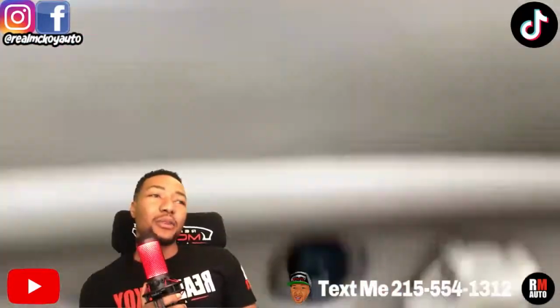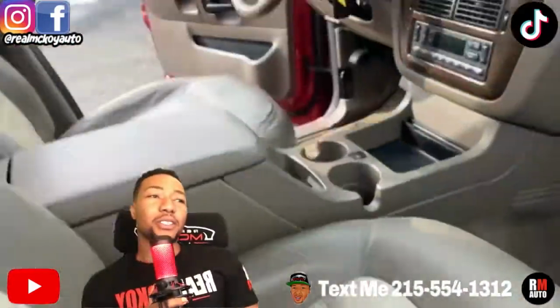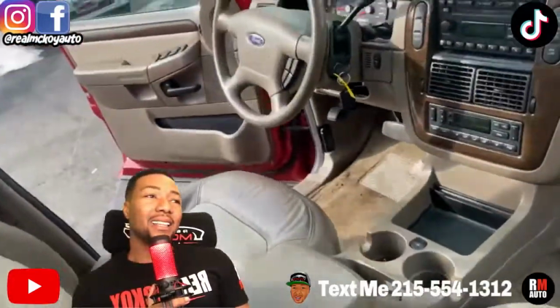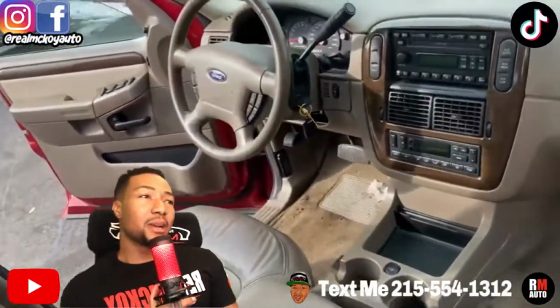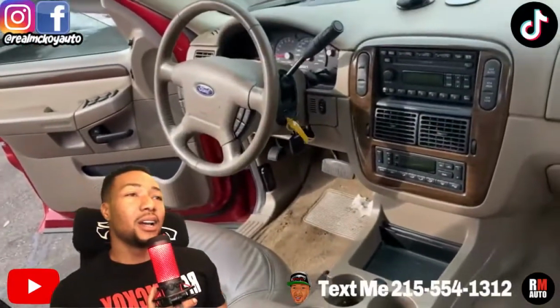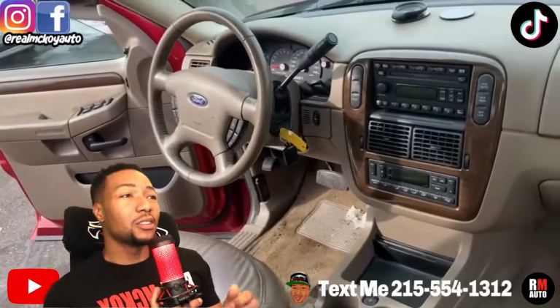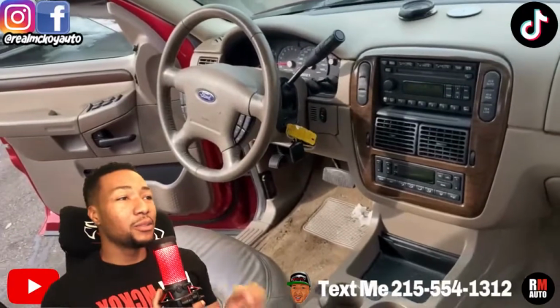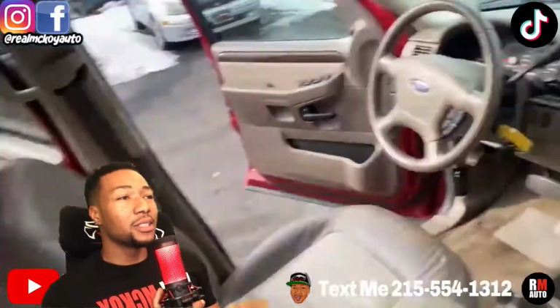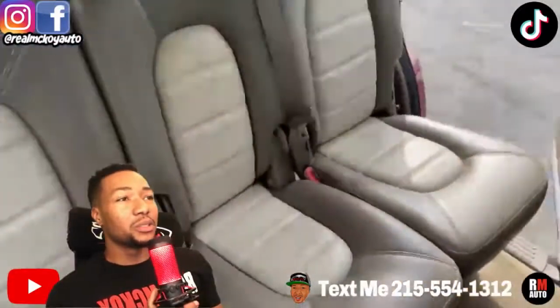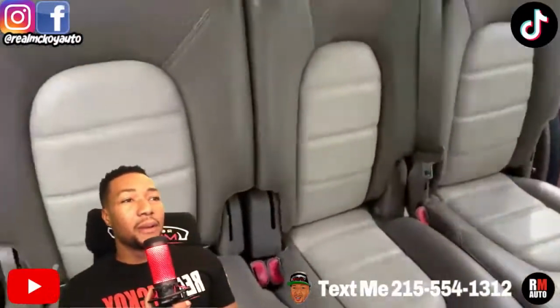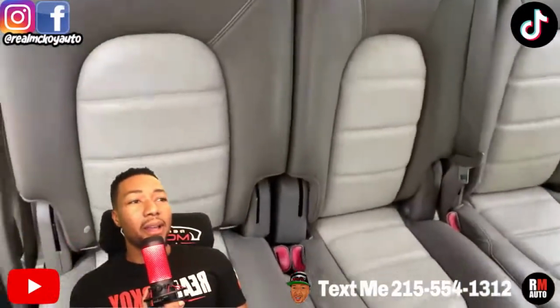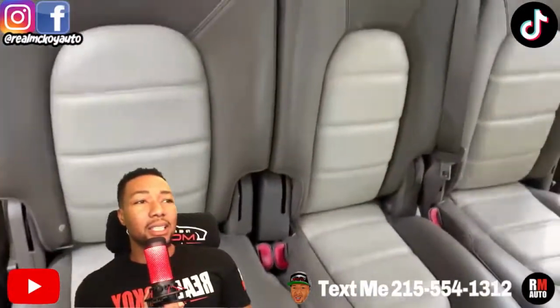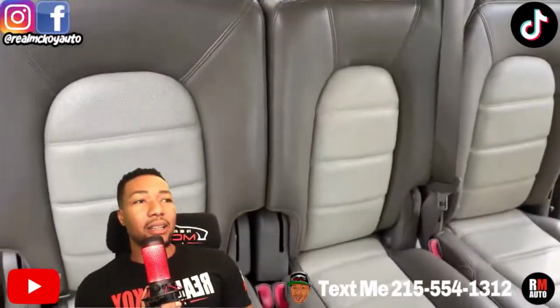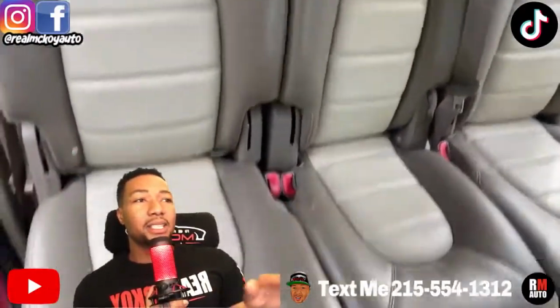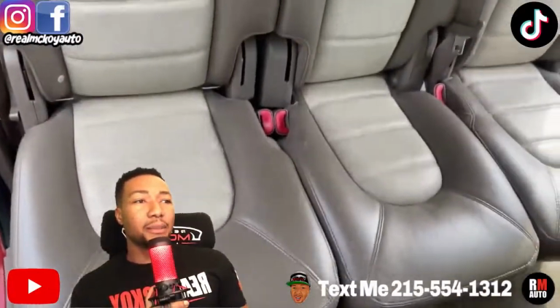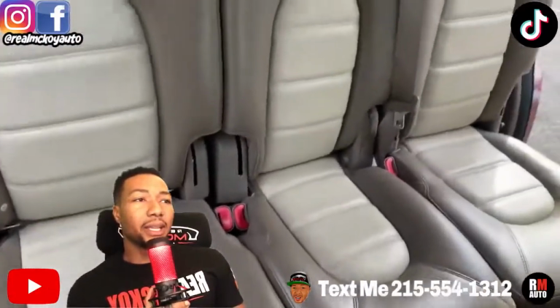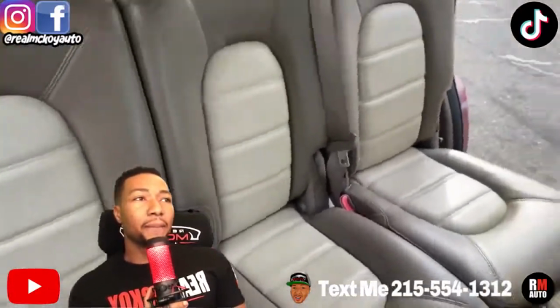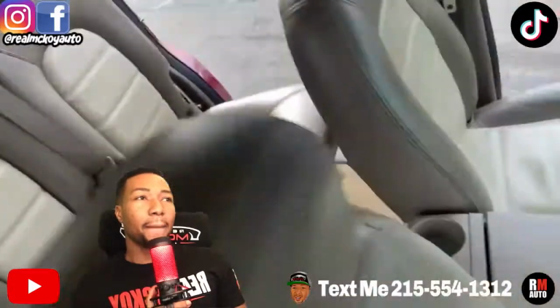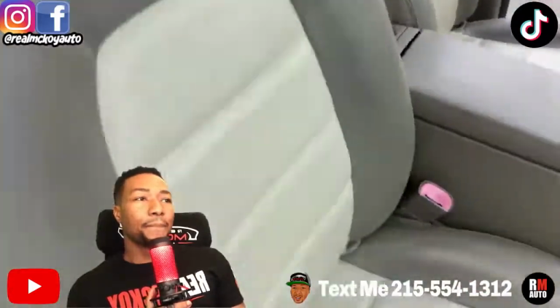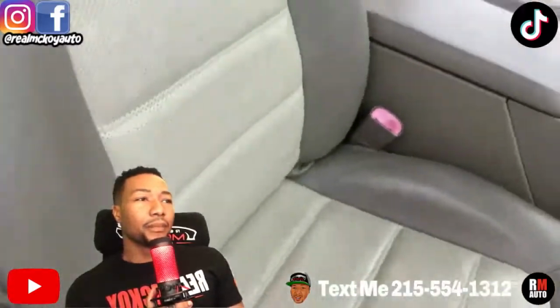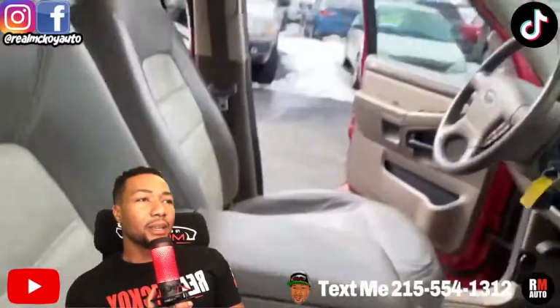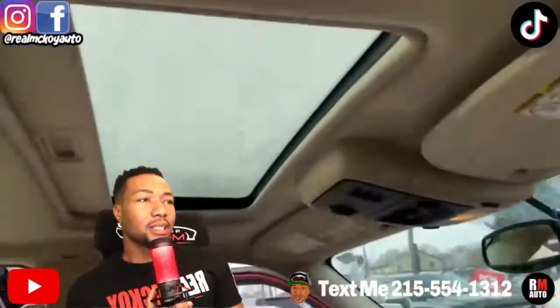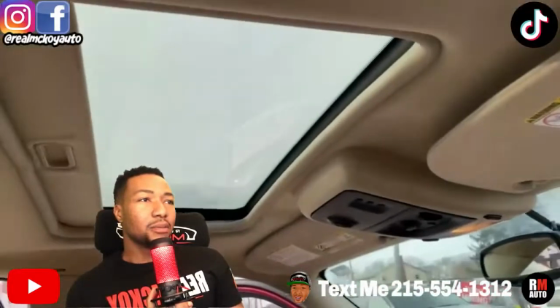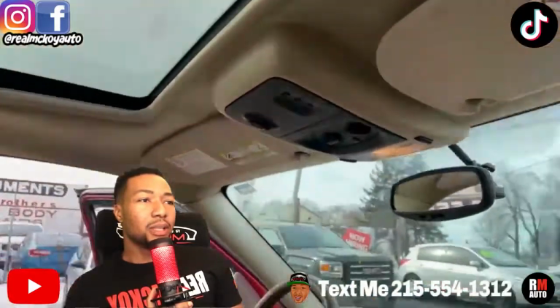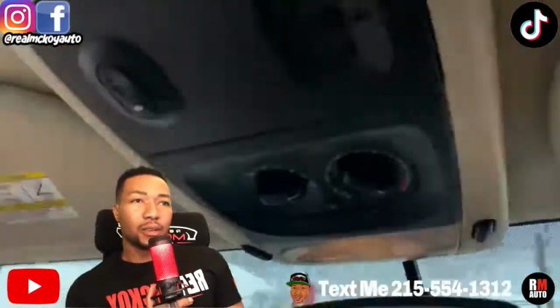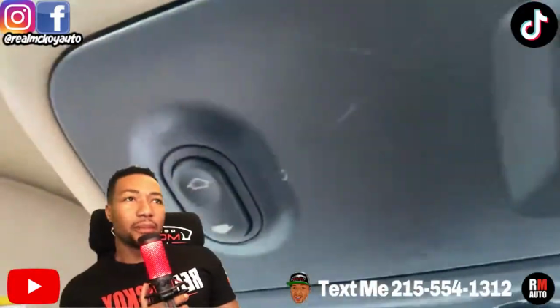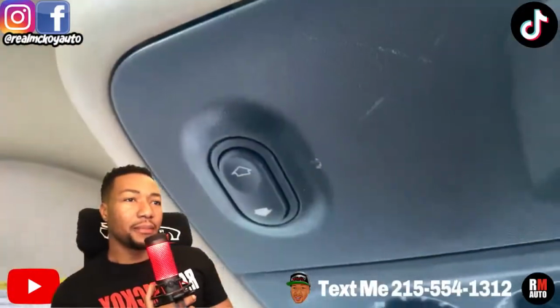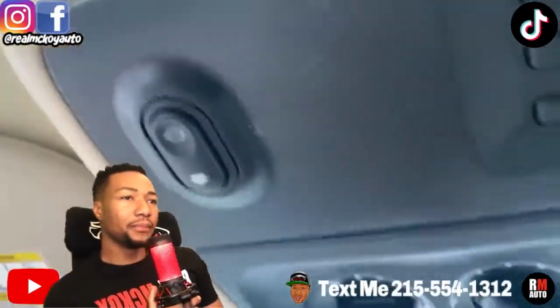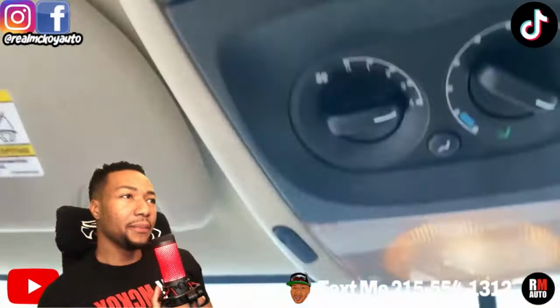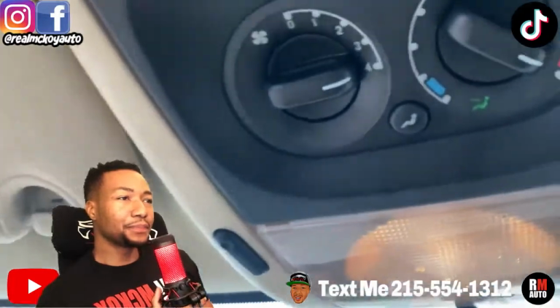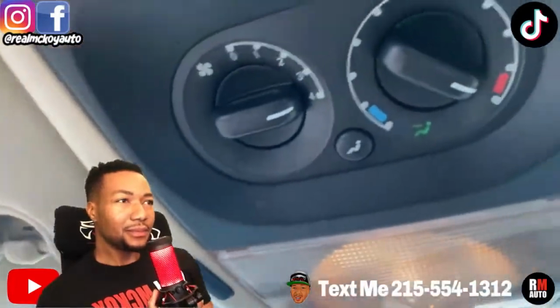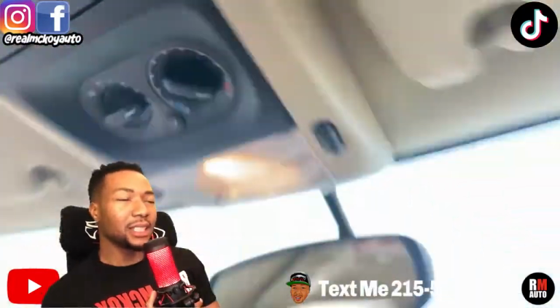For 180,000 miles. Starts right up, drives good, no issues. Nice clean leather bench seat in the middle. Nice clean two-tone leather, sunroof up top.